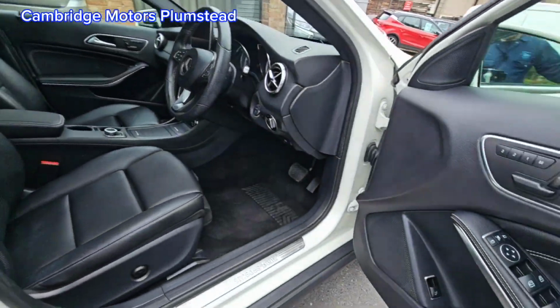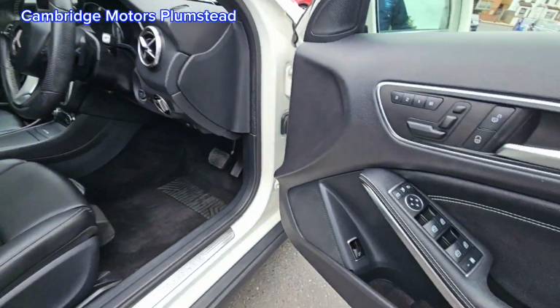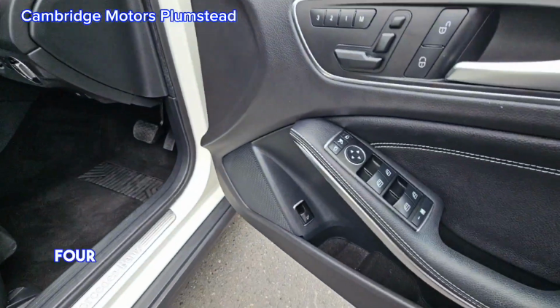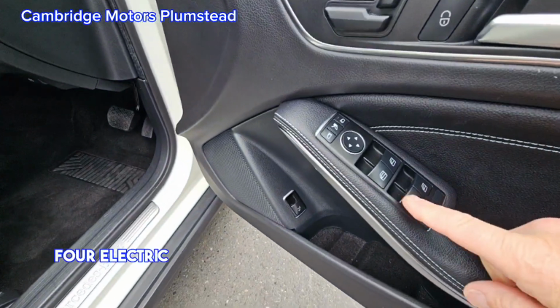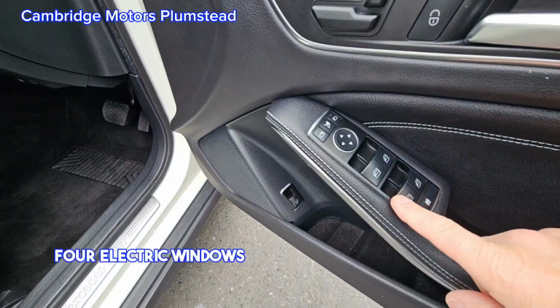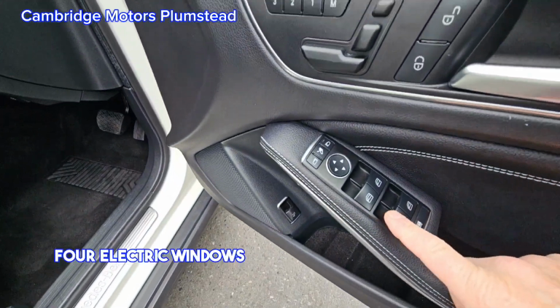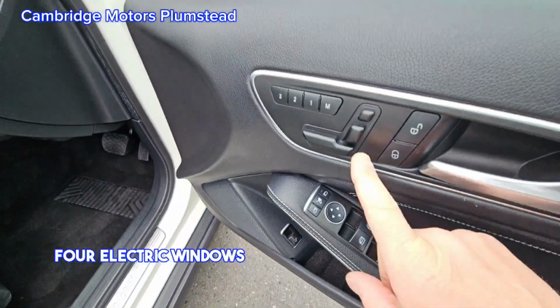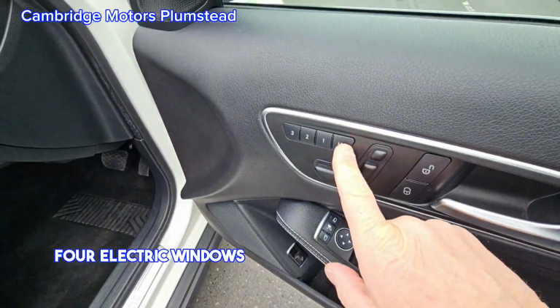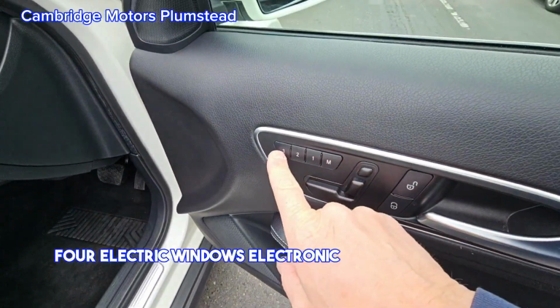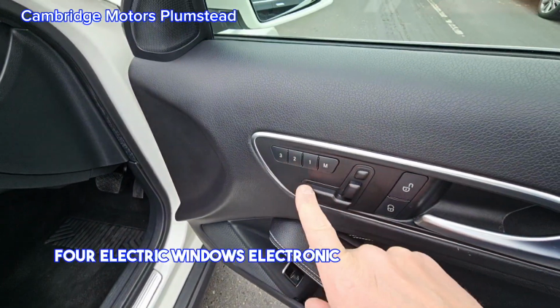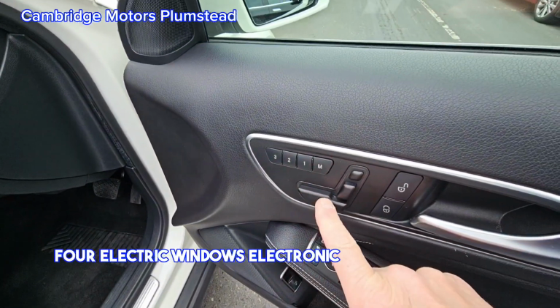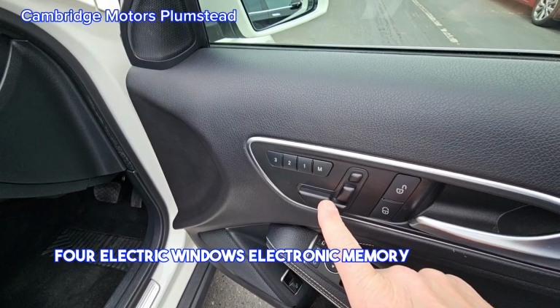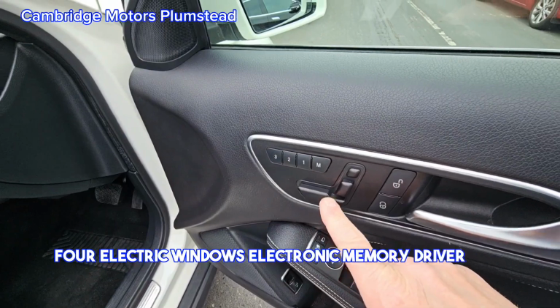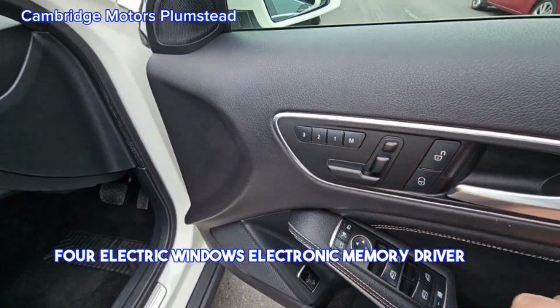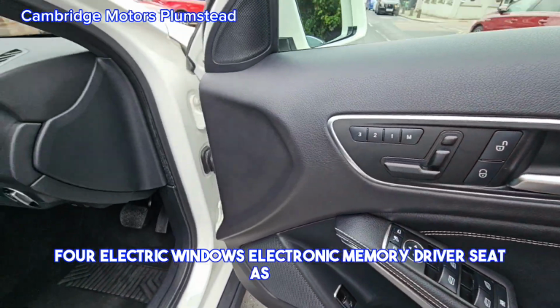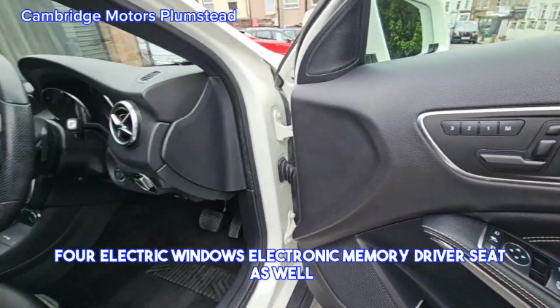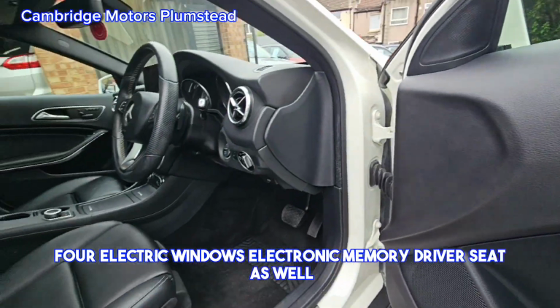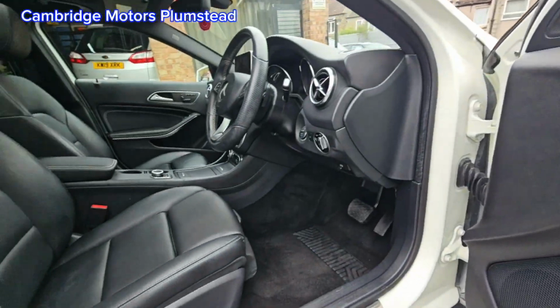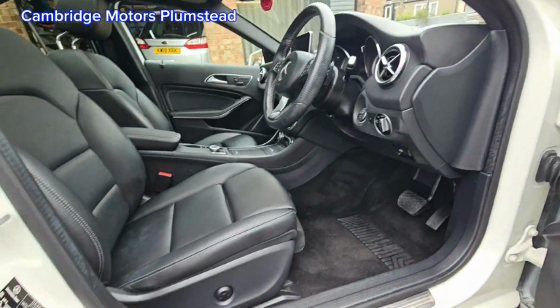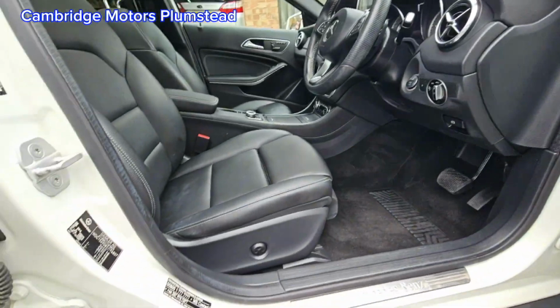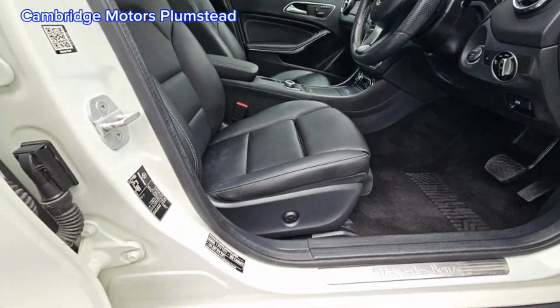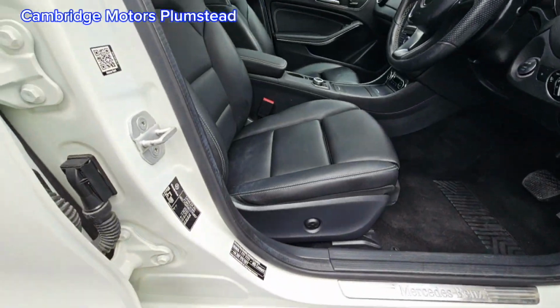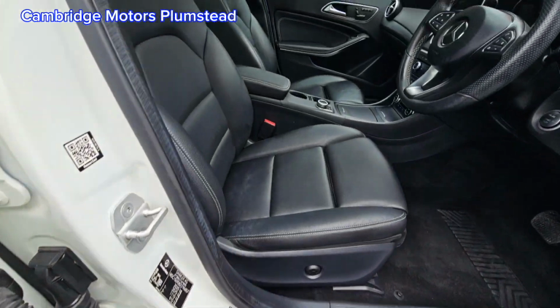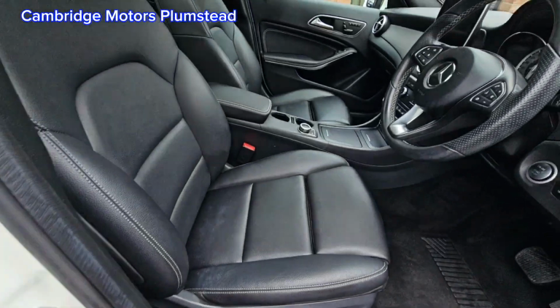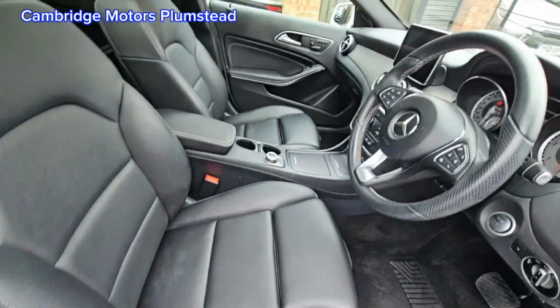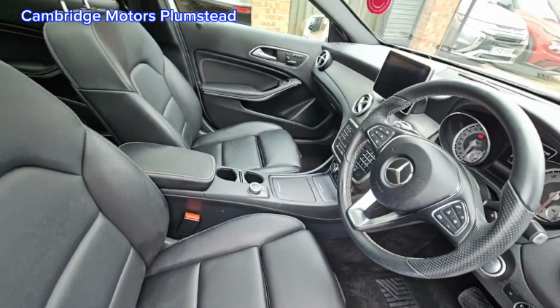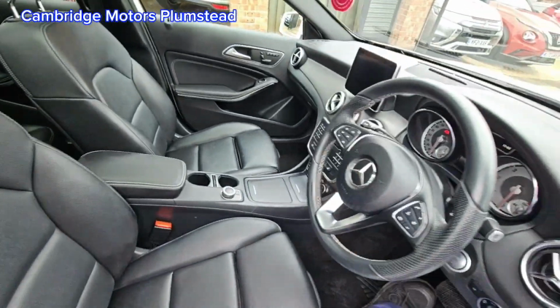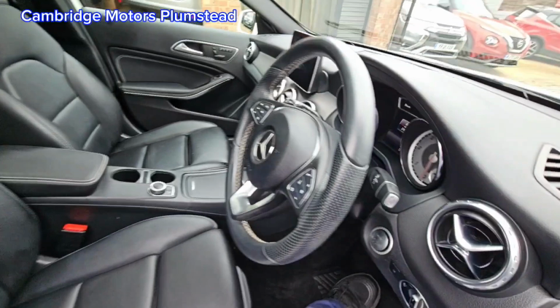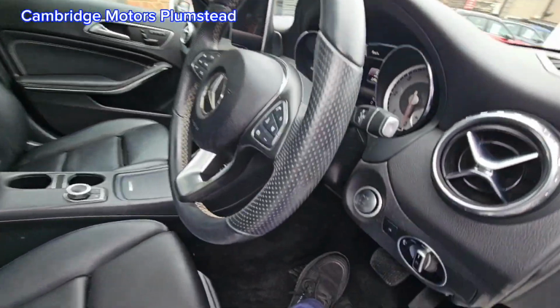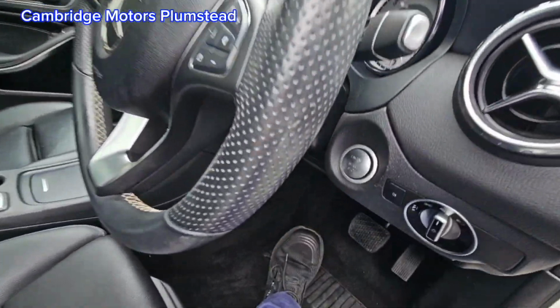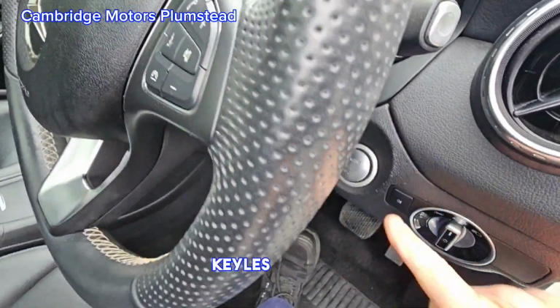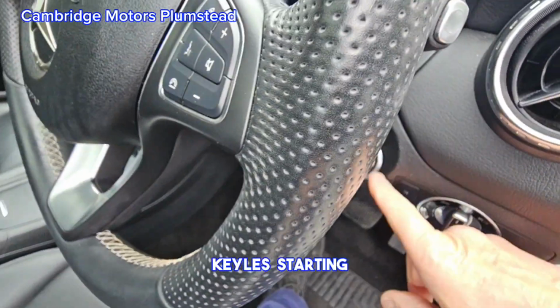4 electric windows, electronic memory driver seat as well. Keyless starting.